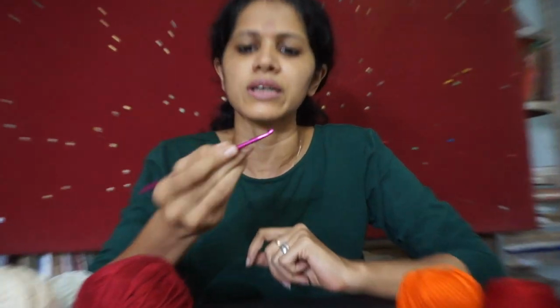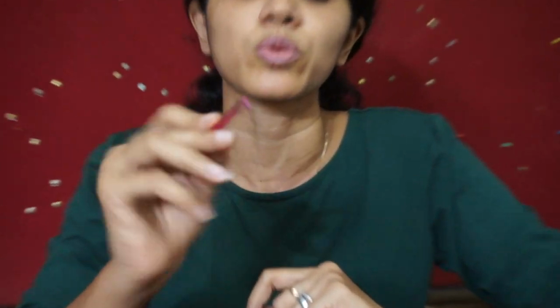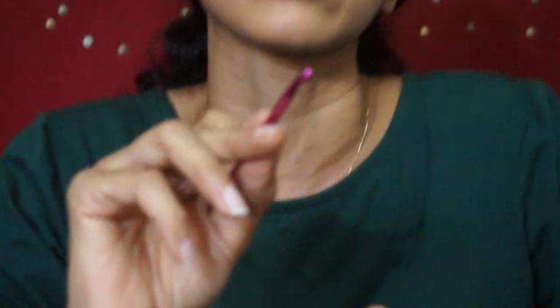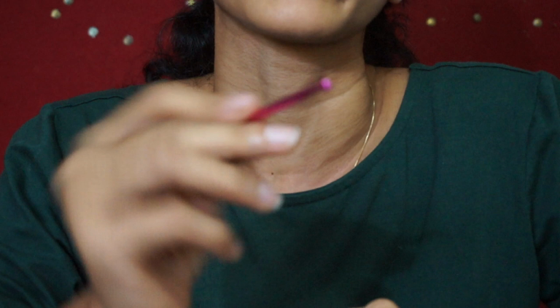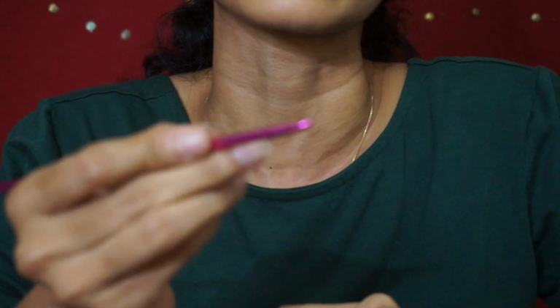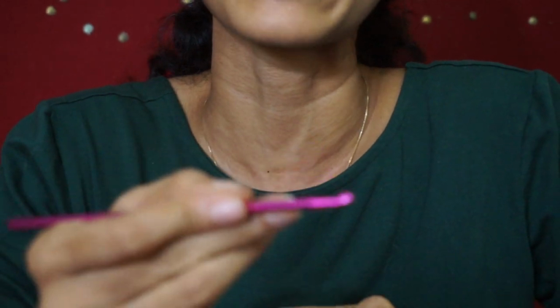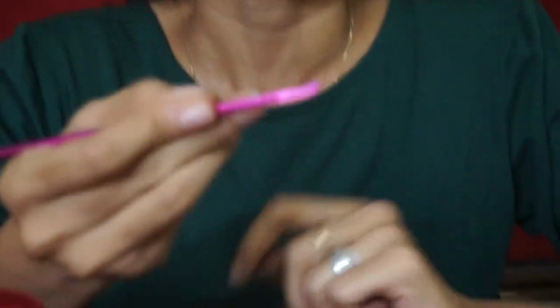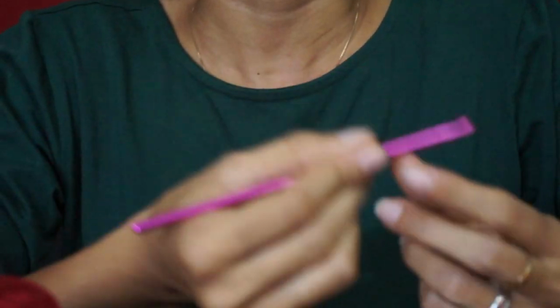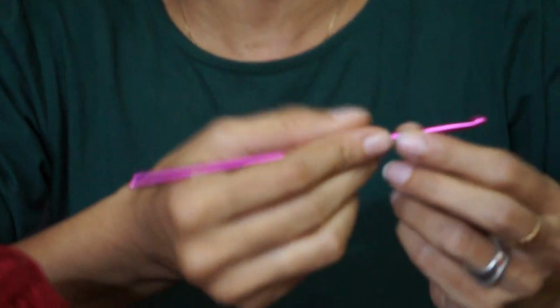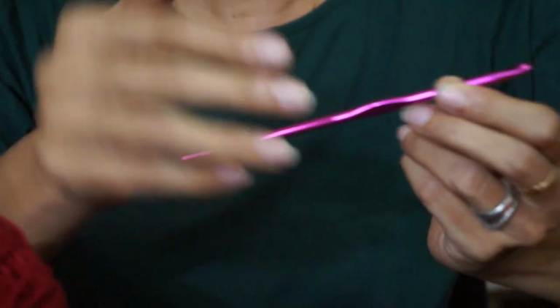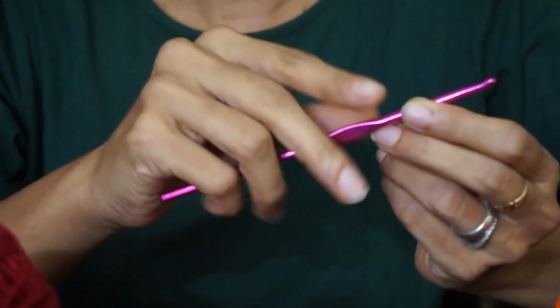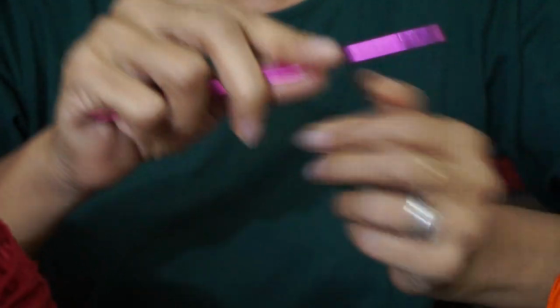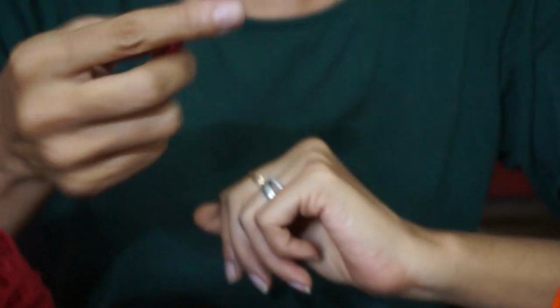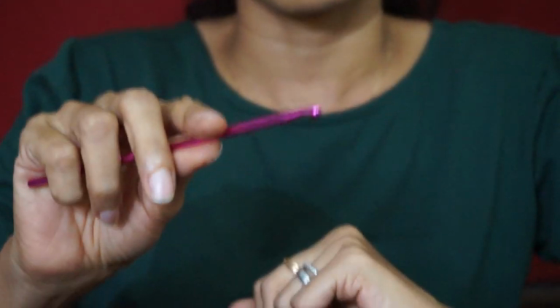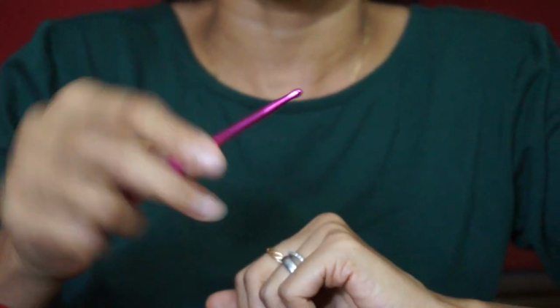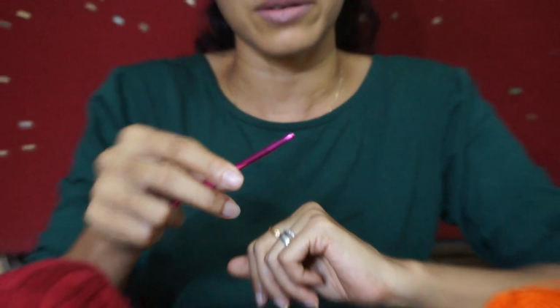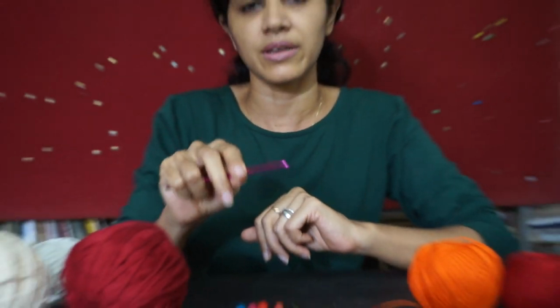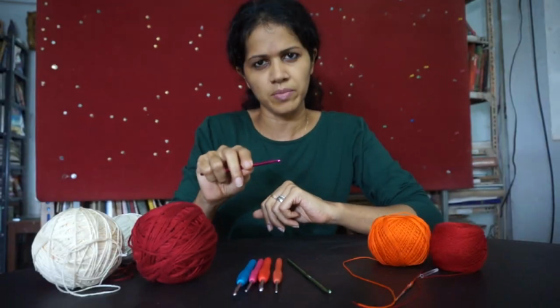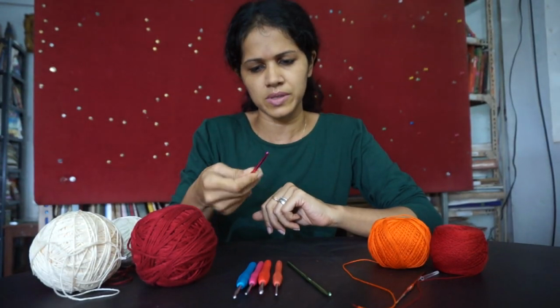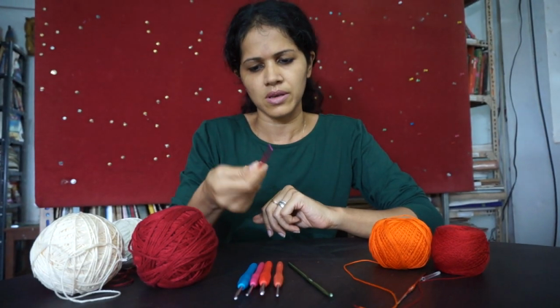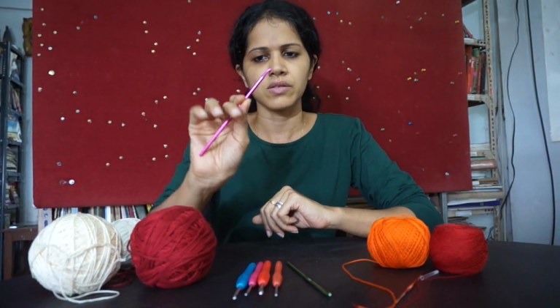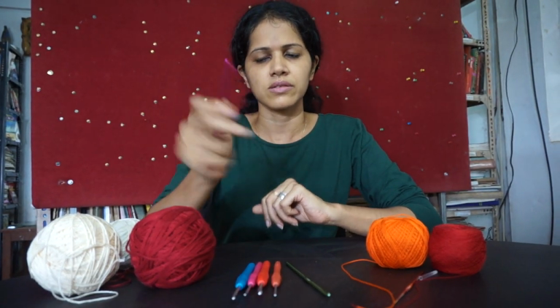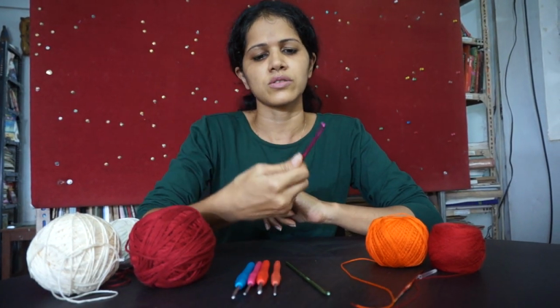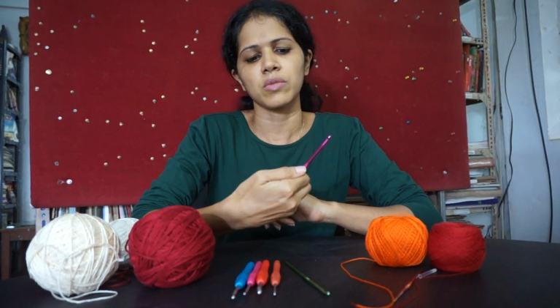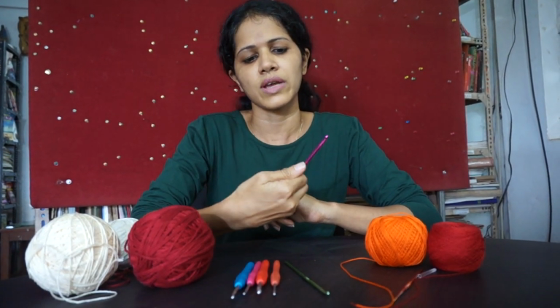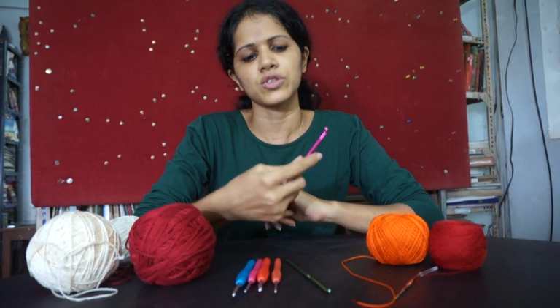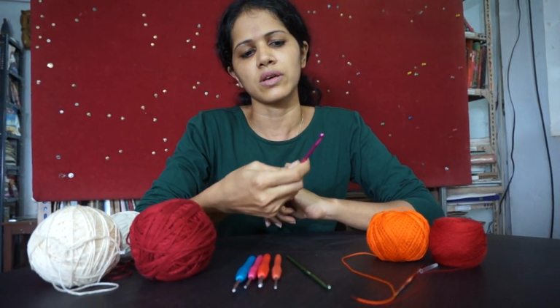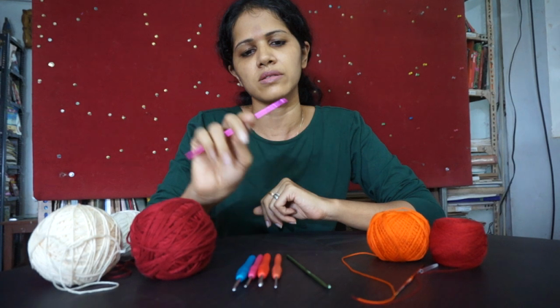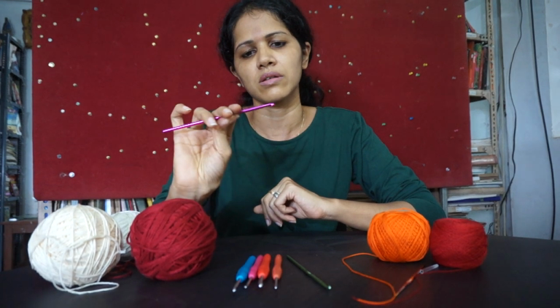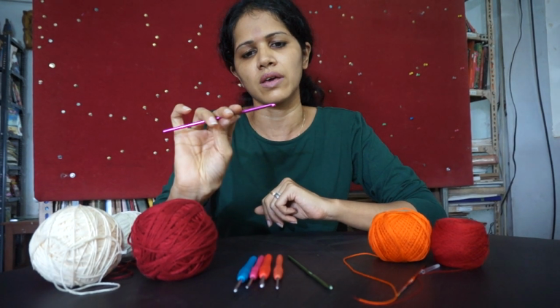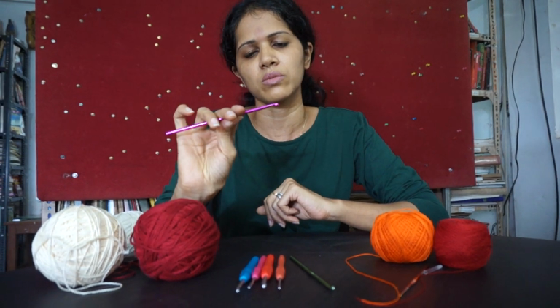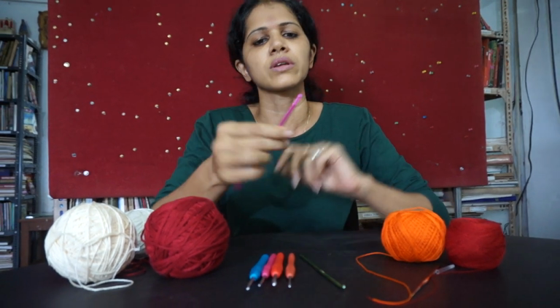You grasp it between your fingers like a pen, or you could even hold it like you were holding a piece of cutlery, like a knife perhaps. So you rest your thumb on this flat portion and that's the other way you would hold it.